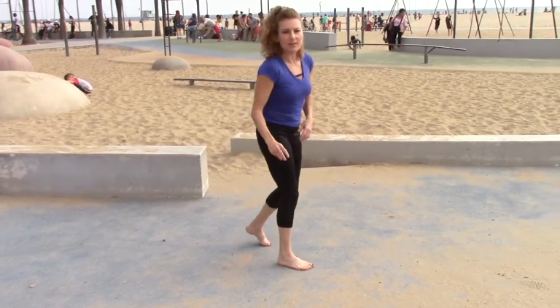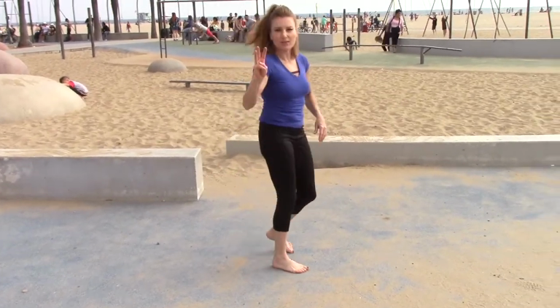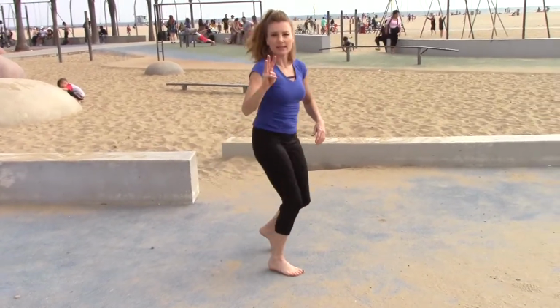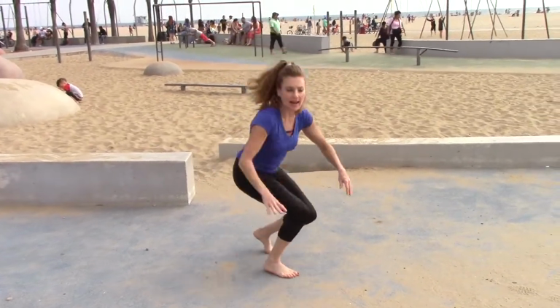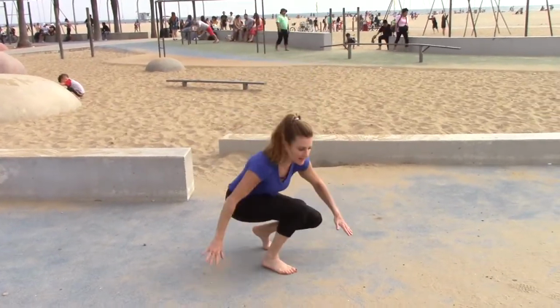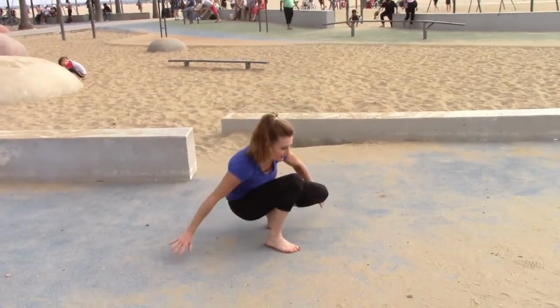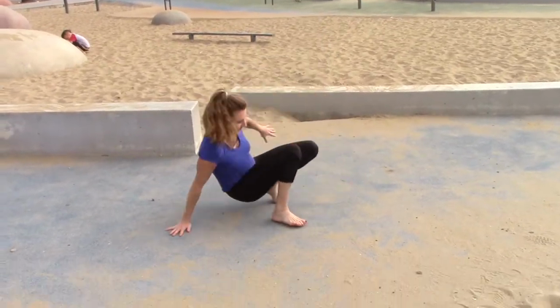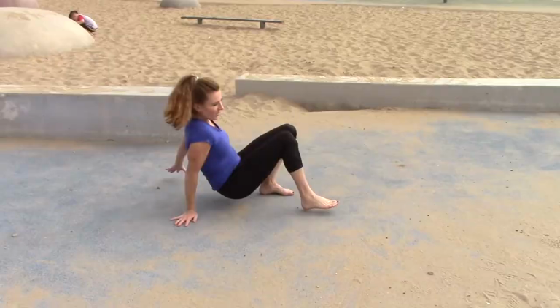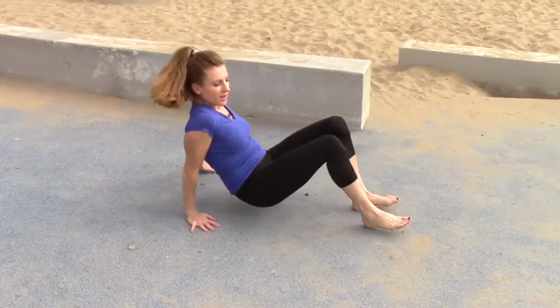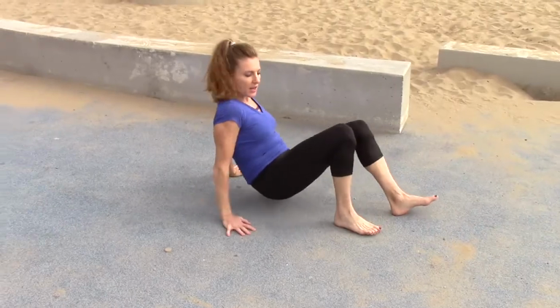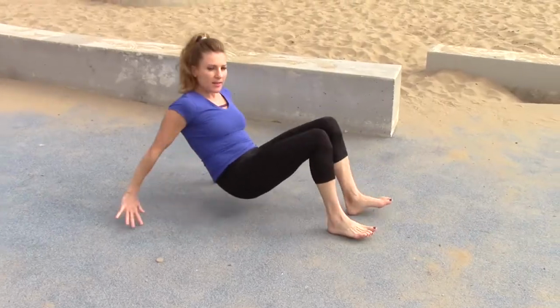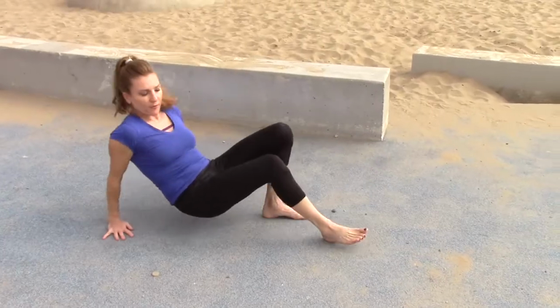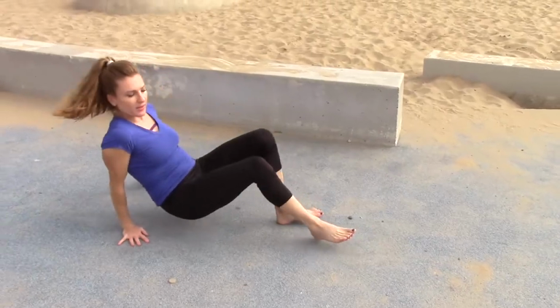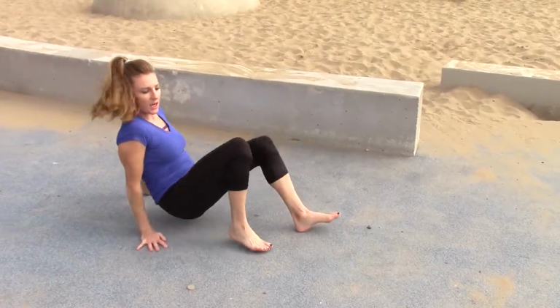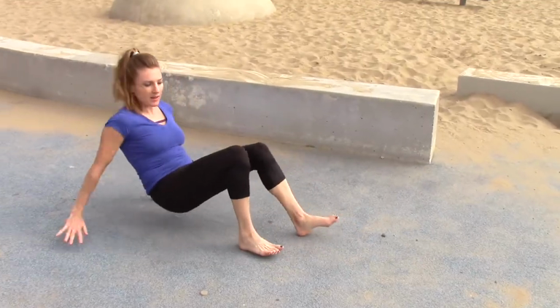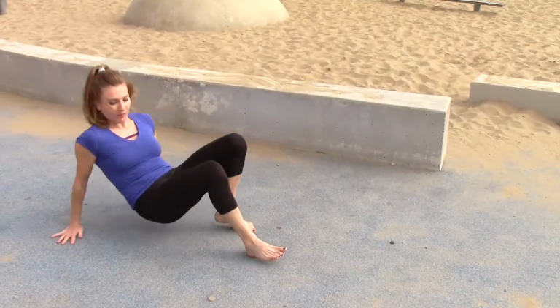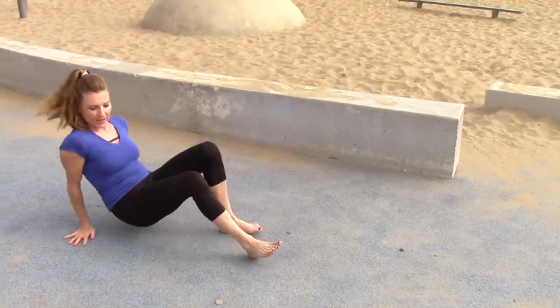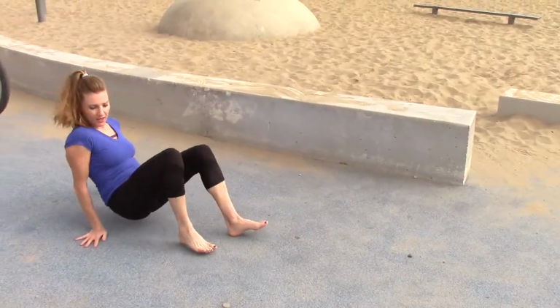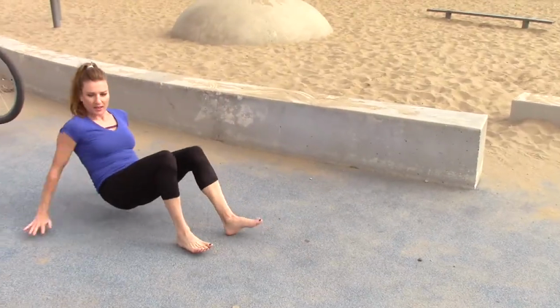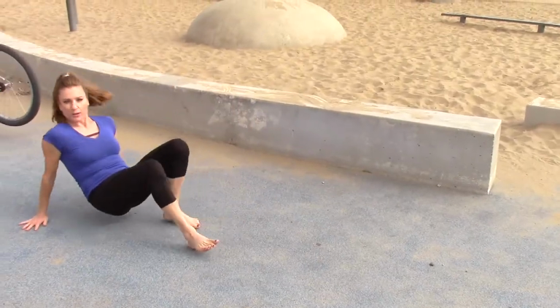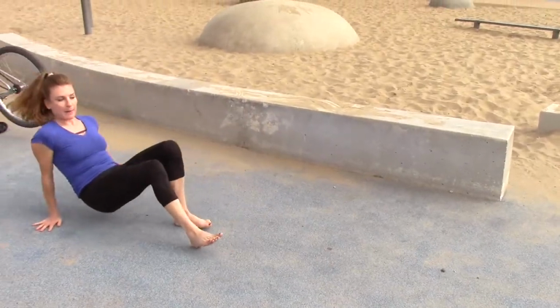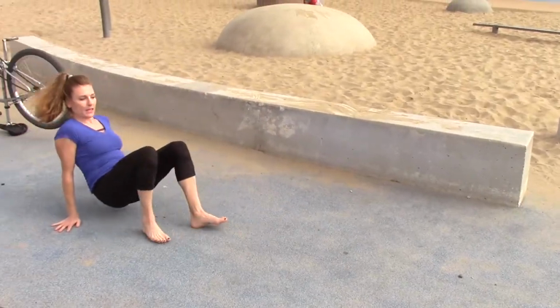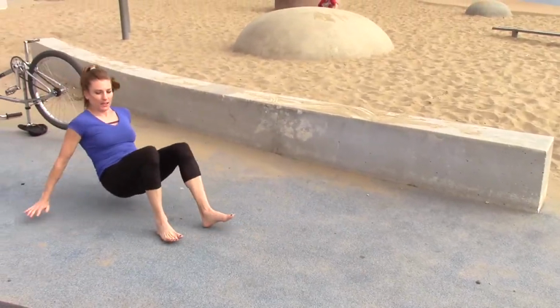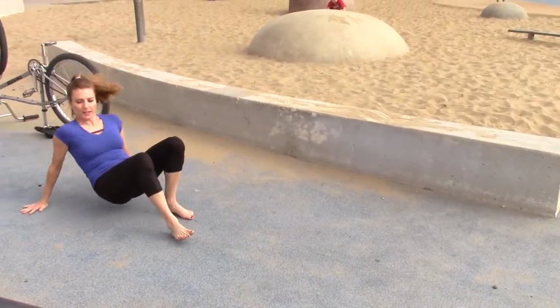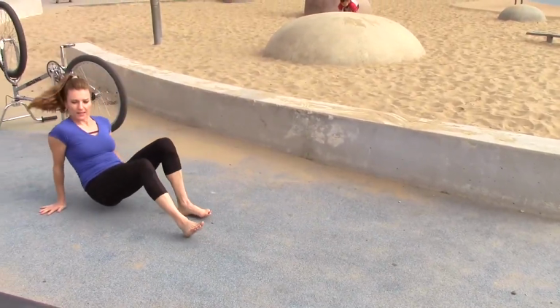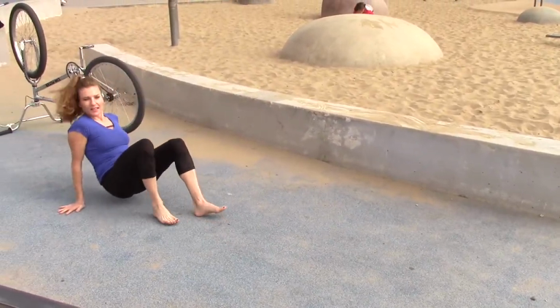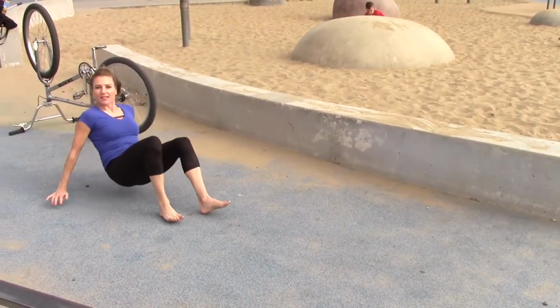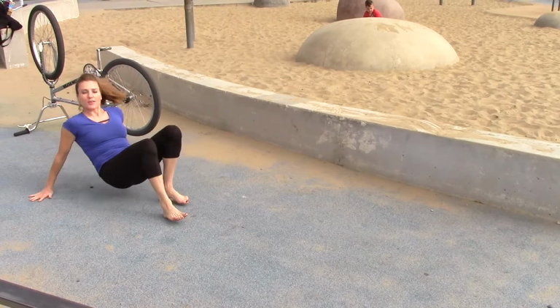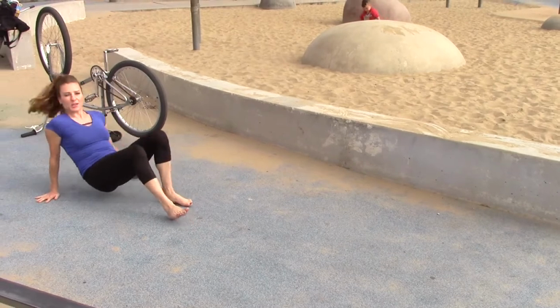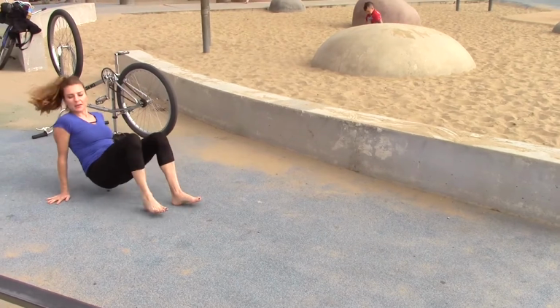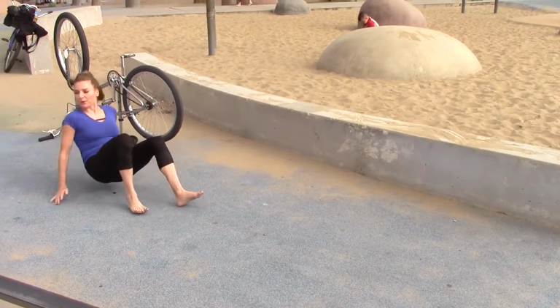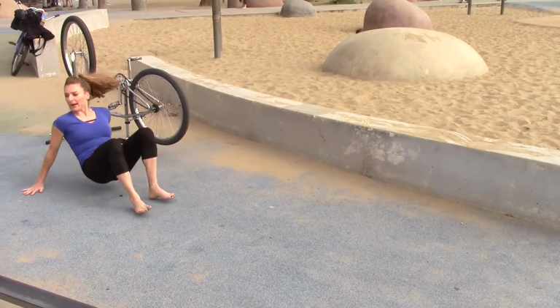We're gonna do three sets. A hand and then a foot, then a hand and then a foot. Crab it! Those cute little crabs.